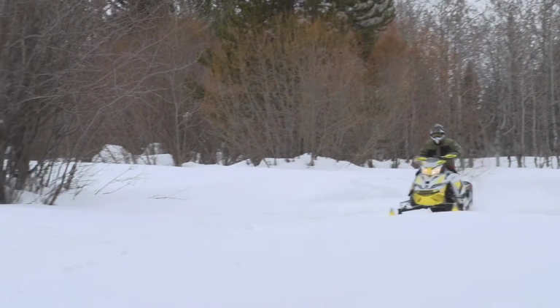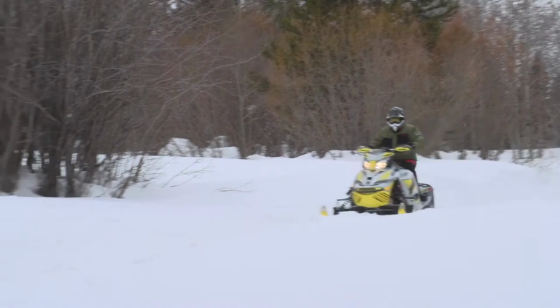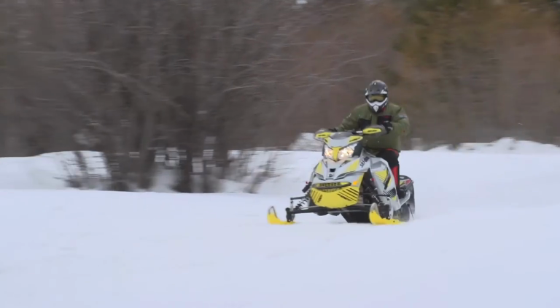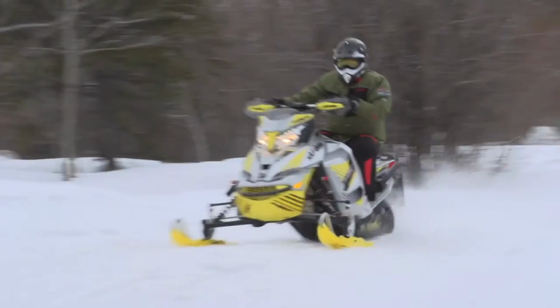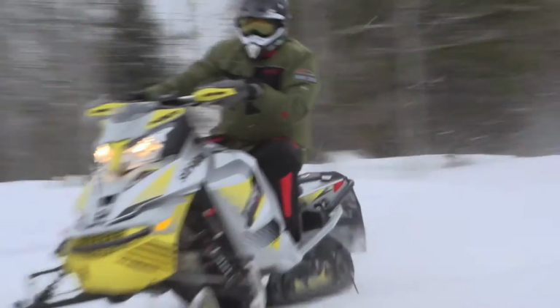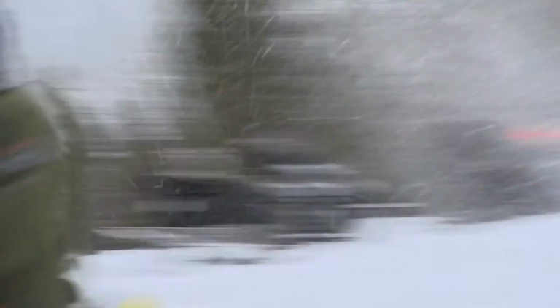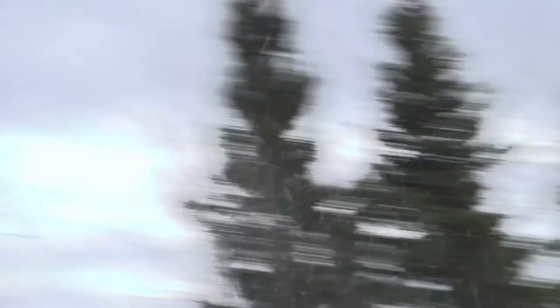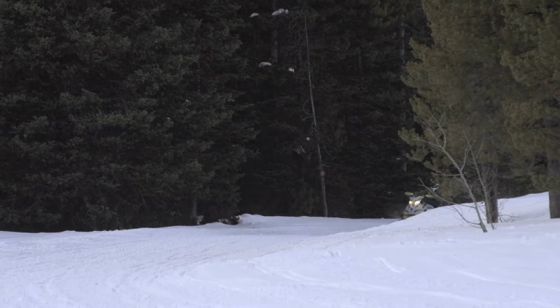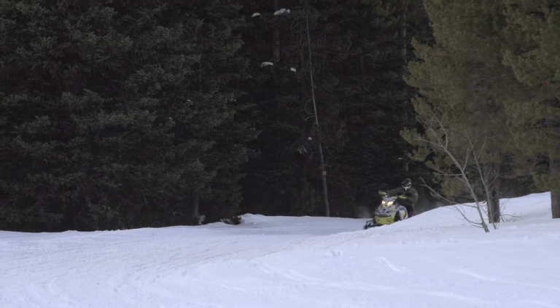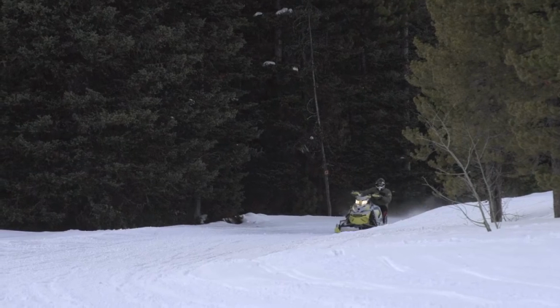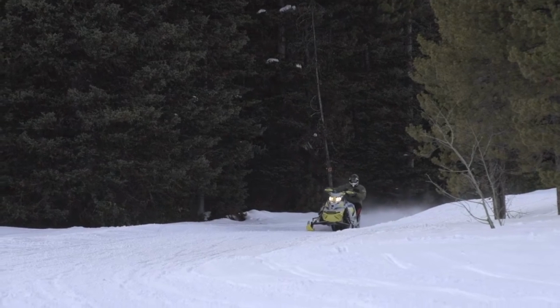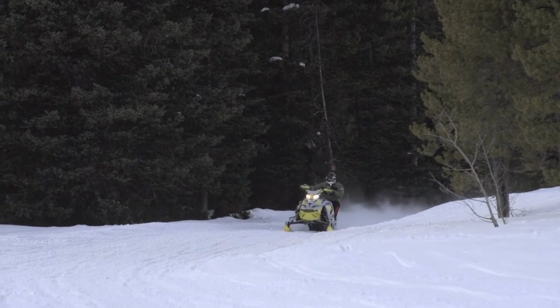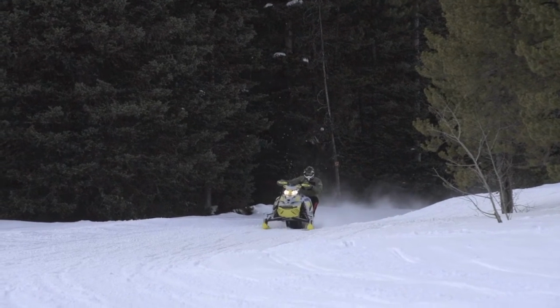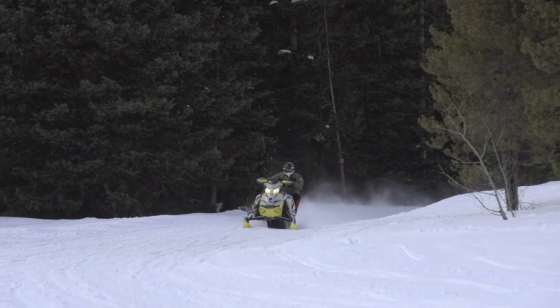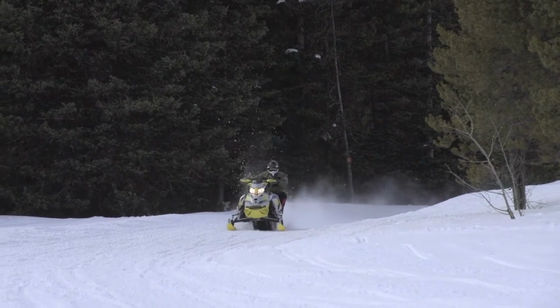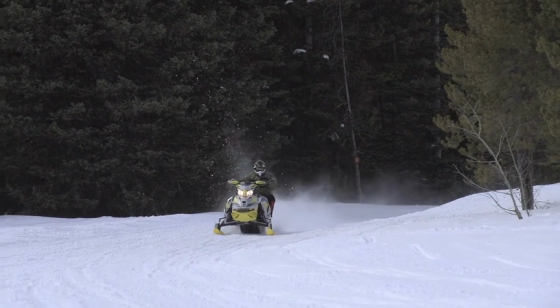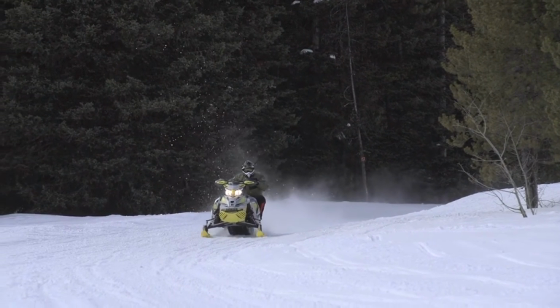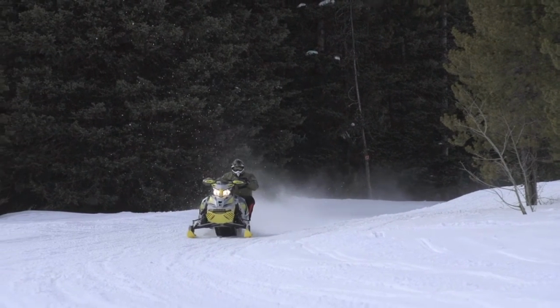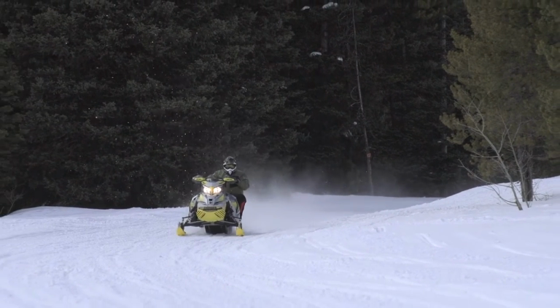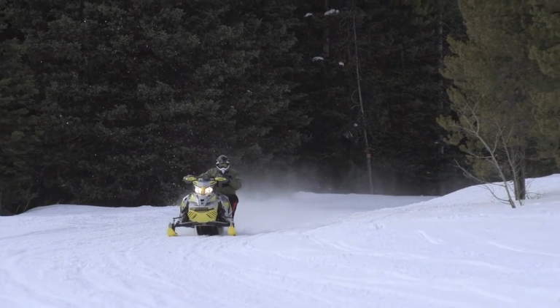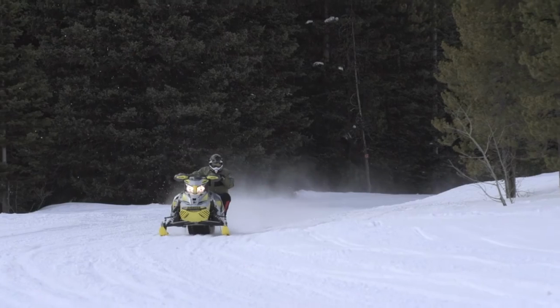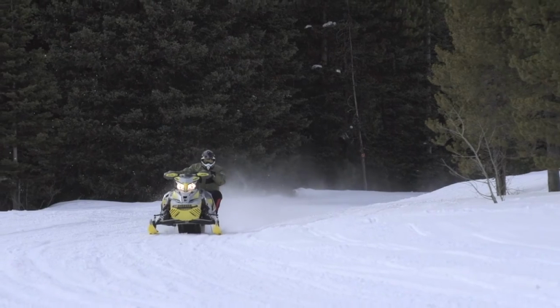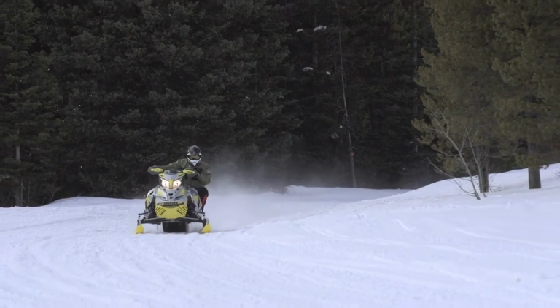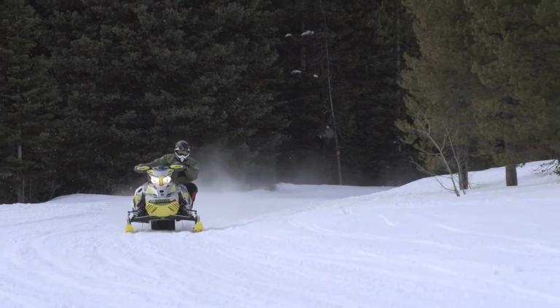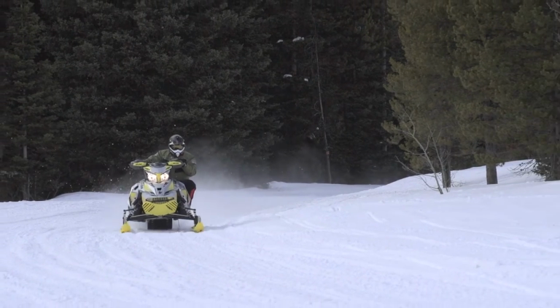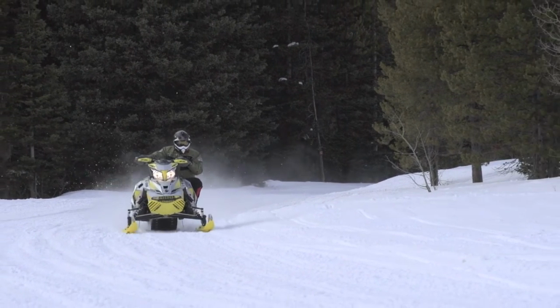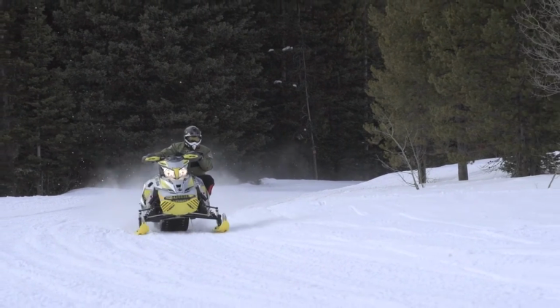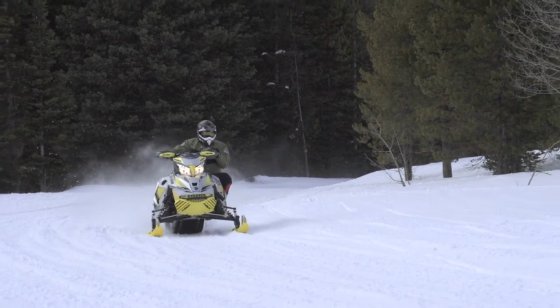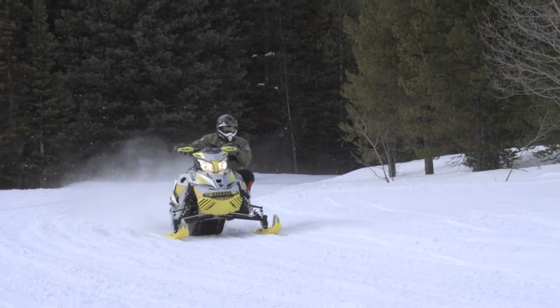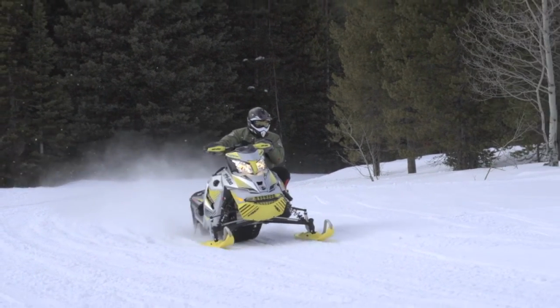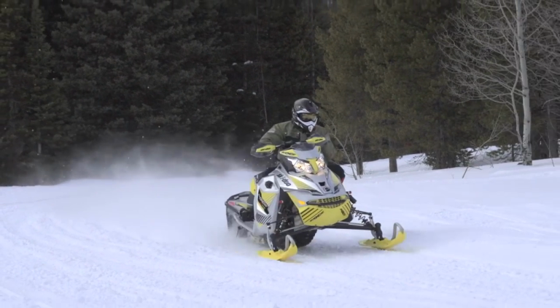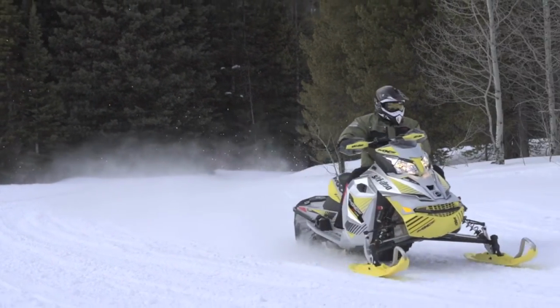The MXZ XRS is proven fast, proven tough, and proven to be able to take anything you can throw at it. With this XRS package, you just stay on the throttle and let the amazing skid frame soak it all up.